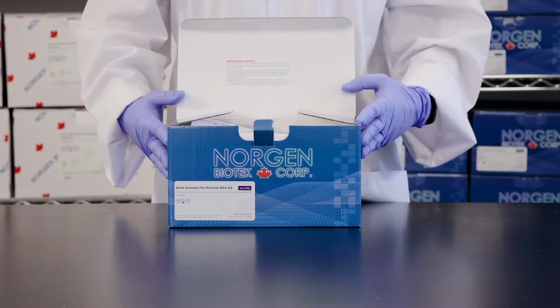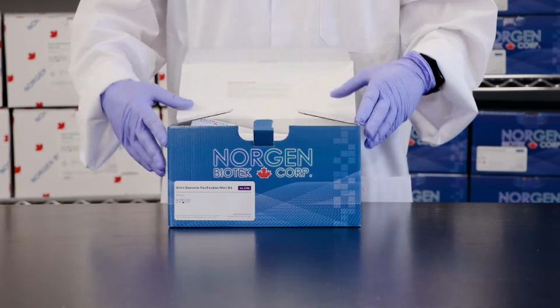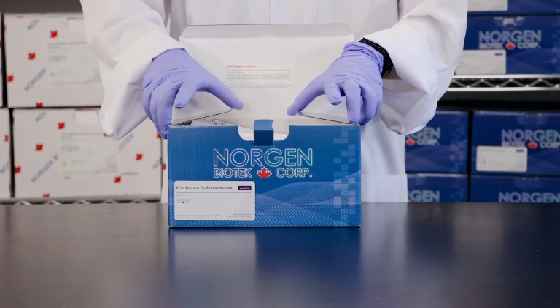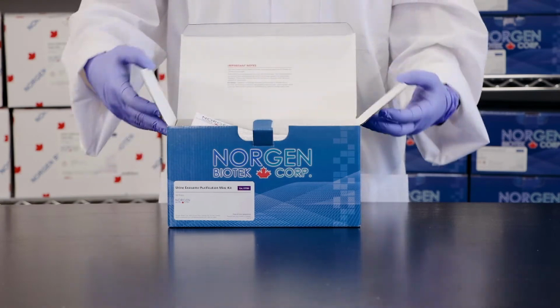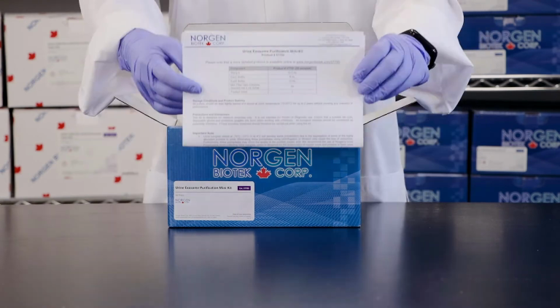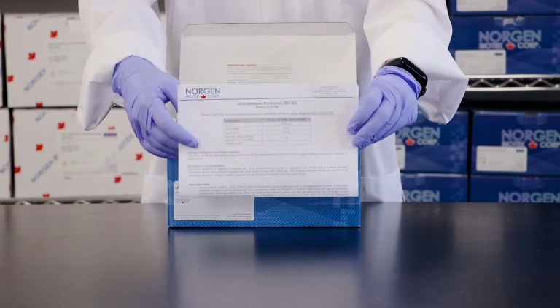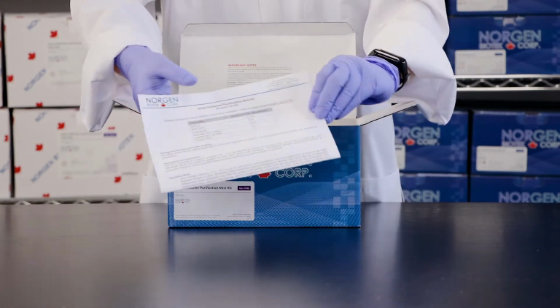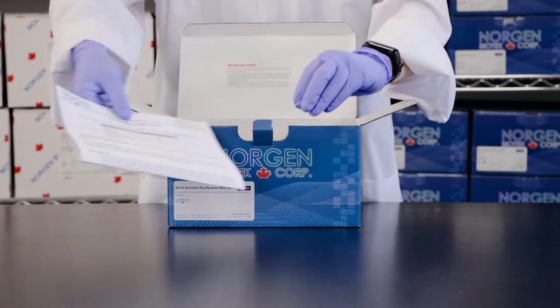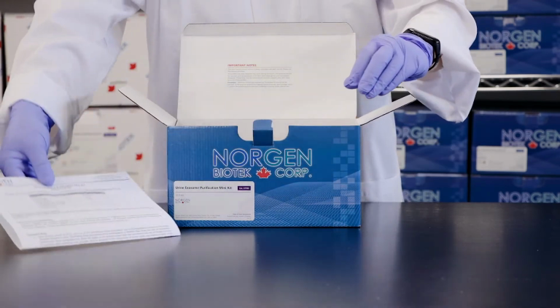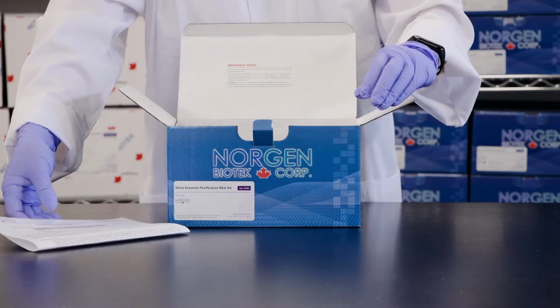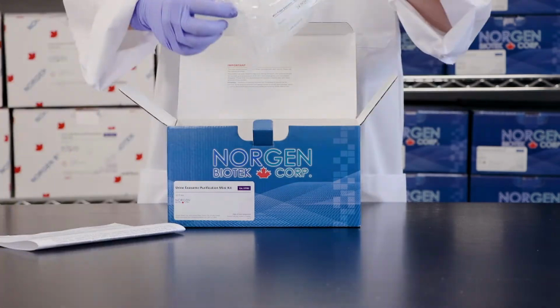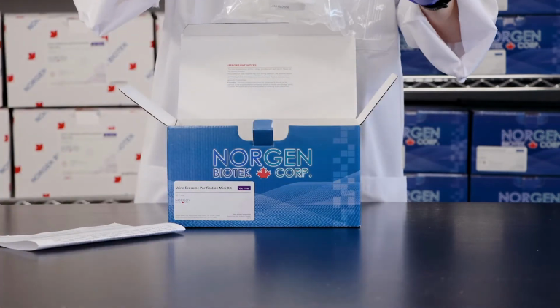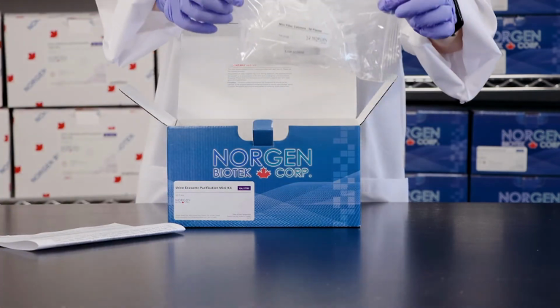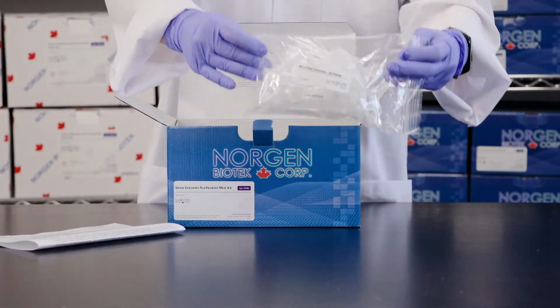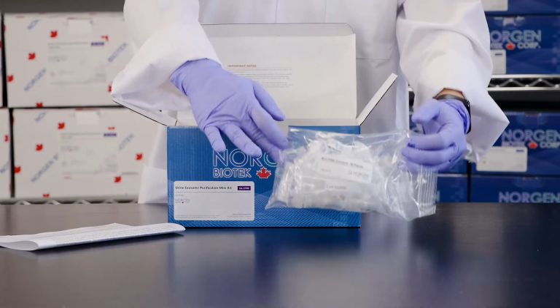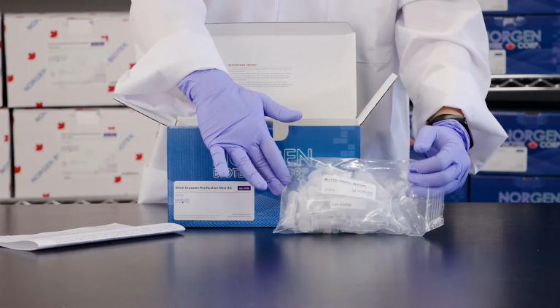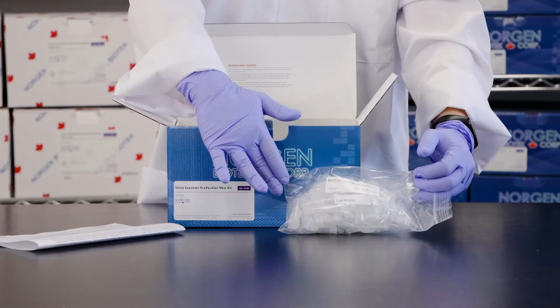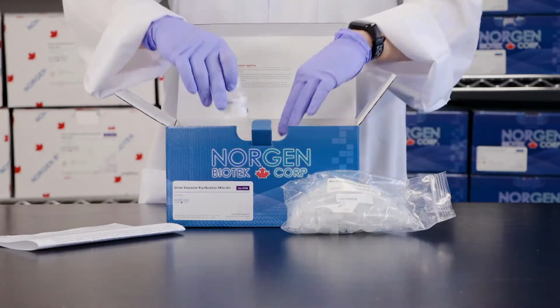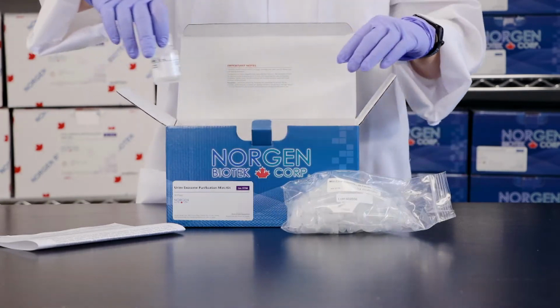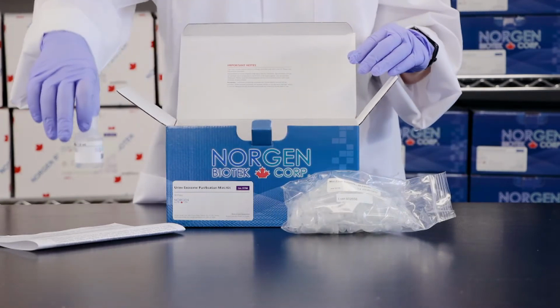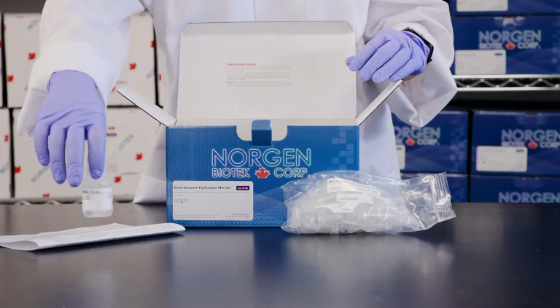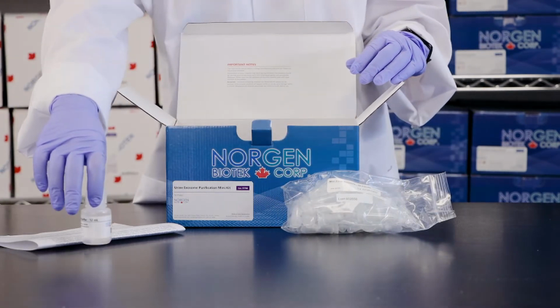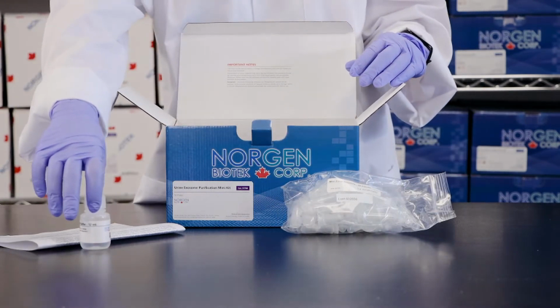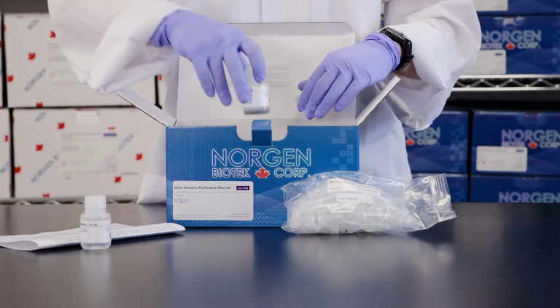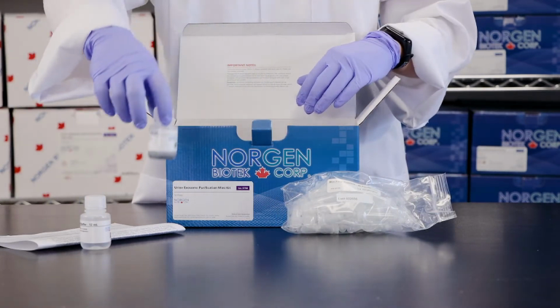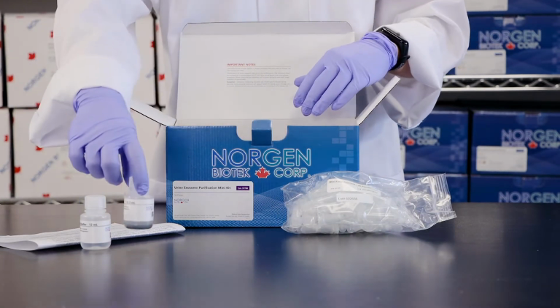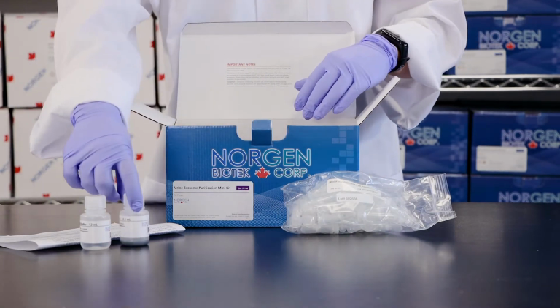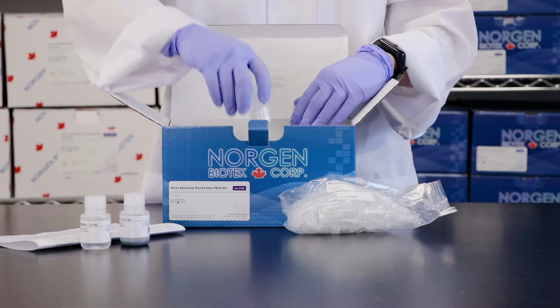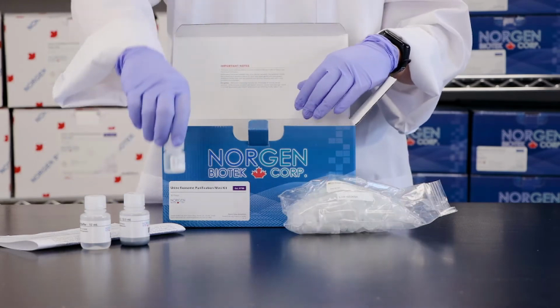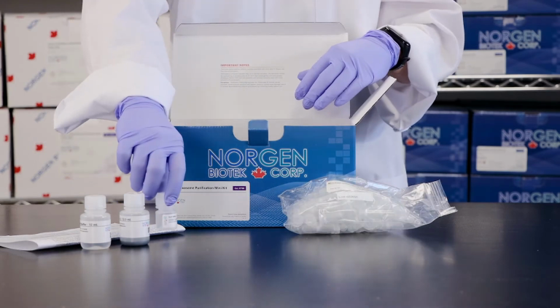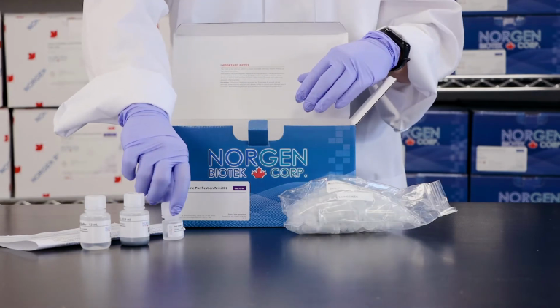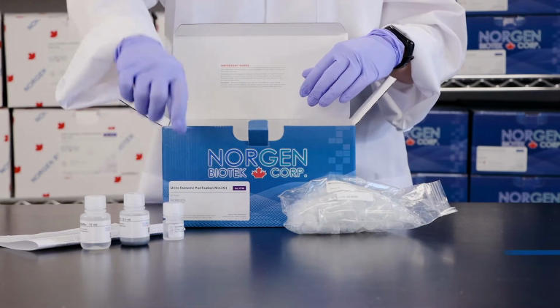Each 50Prep contains 1 product insert, 50 mini filter spin columns inserted into 2 milliliter elution tubes, 1 bottle of ExoR buffer, 1 bottle of Slurry E resin, and 1 bottle of ExoC buffer.